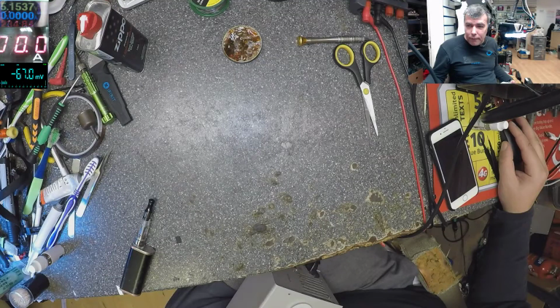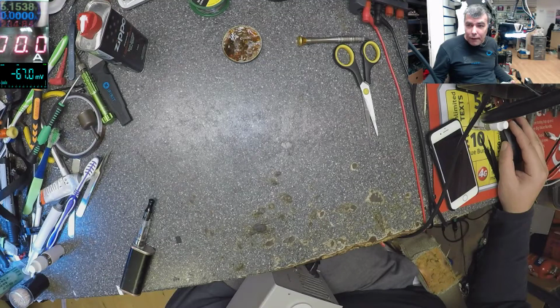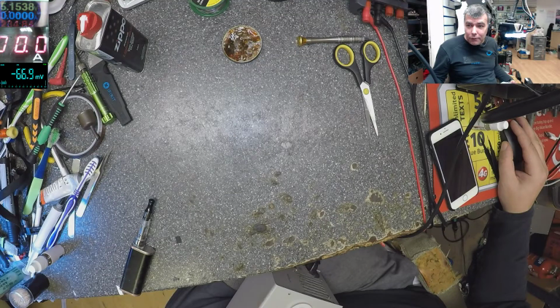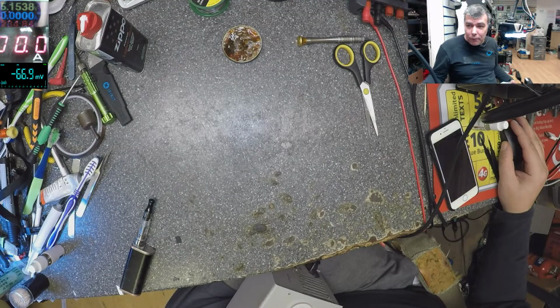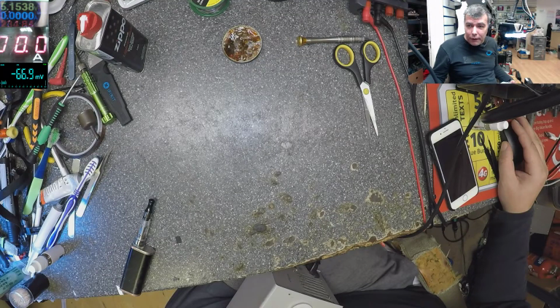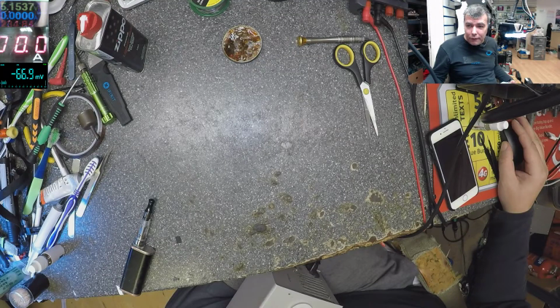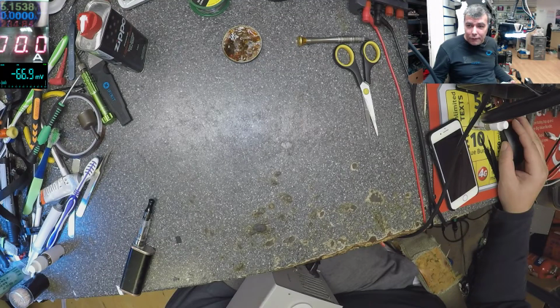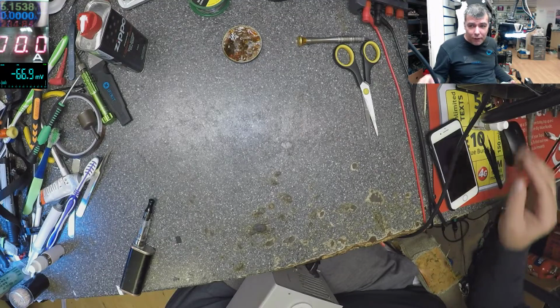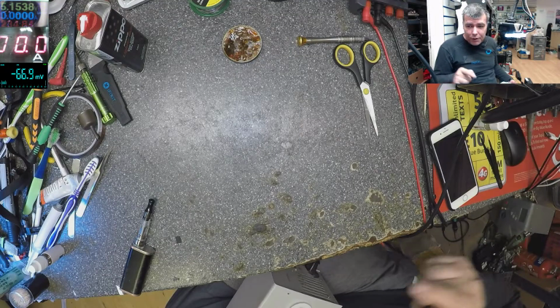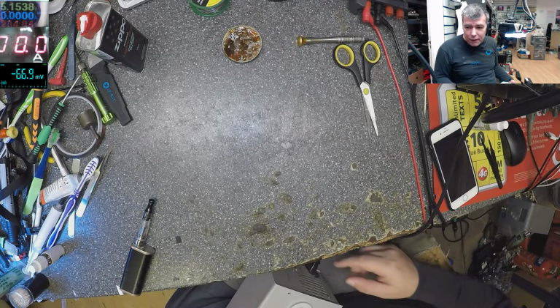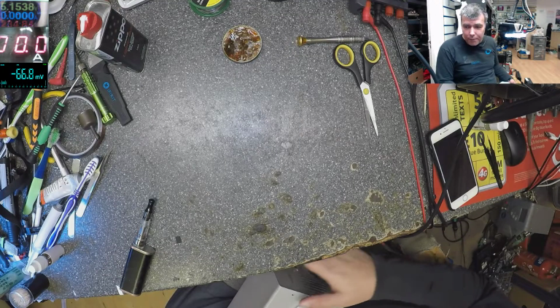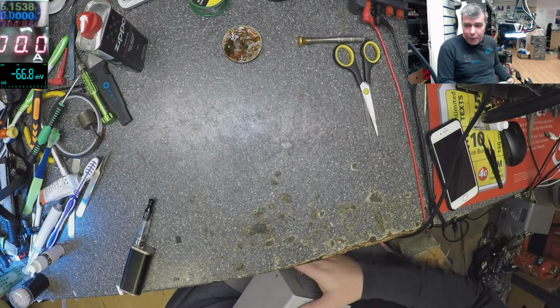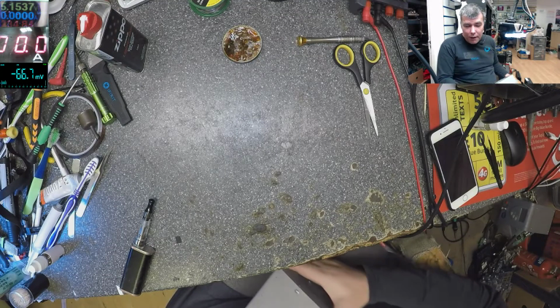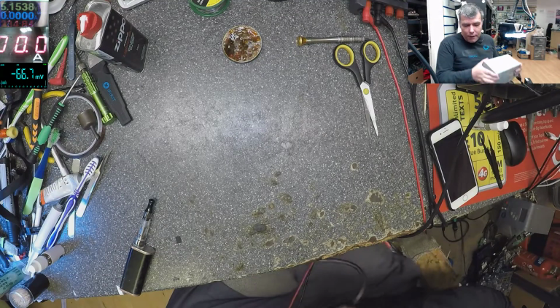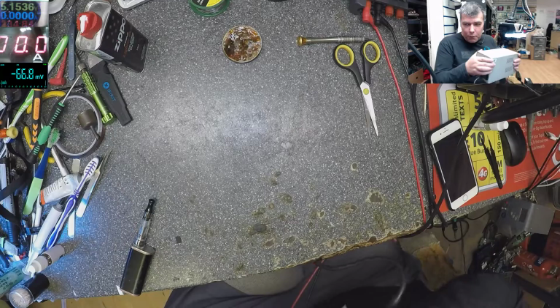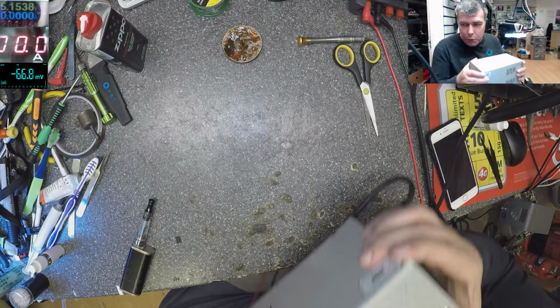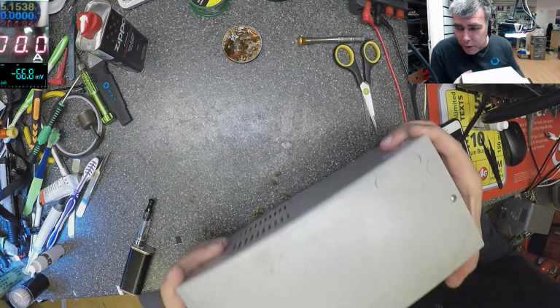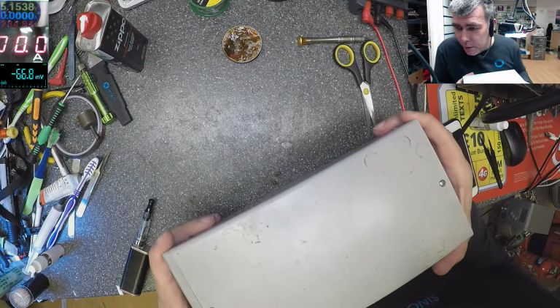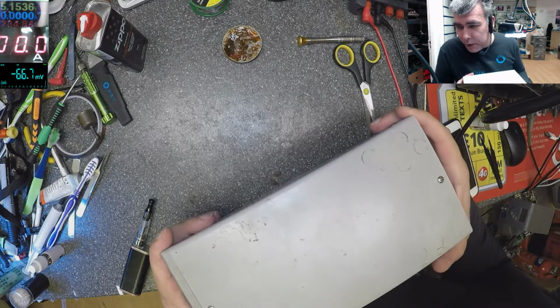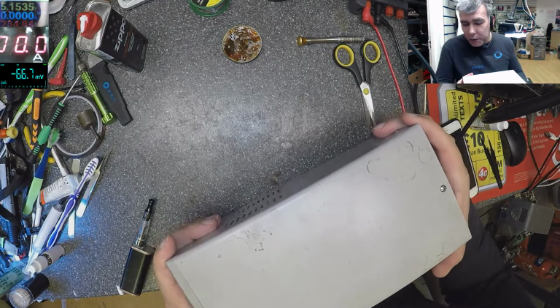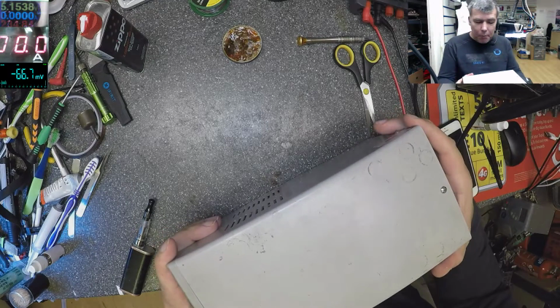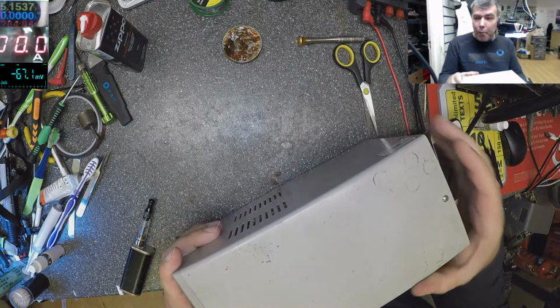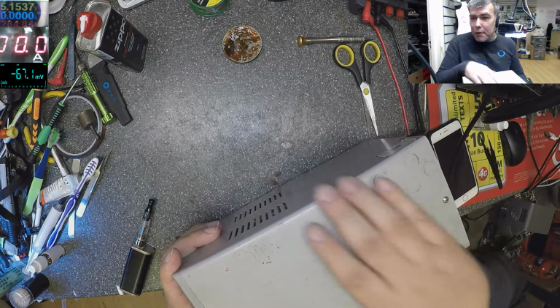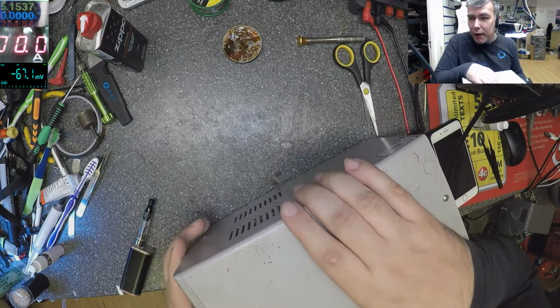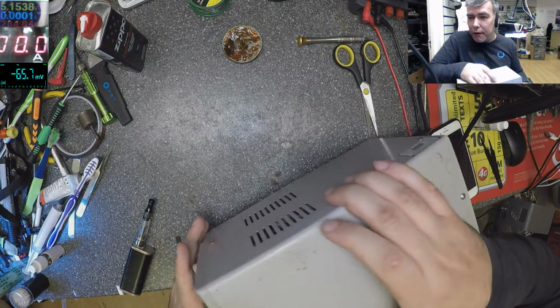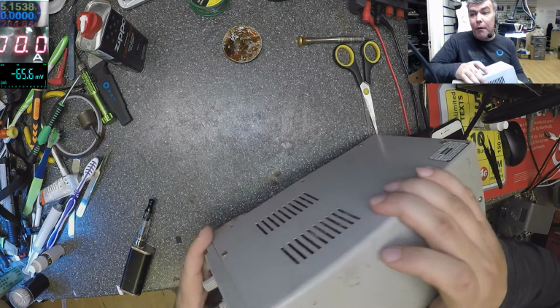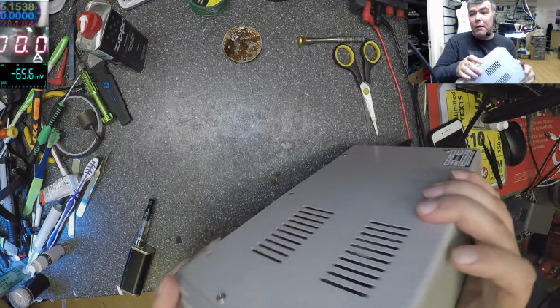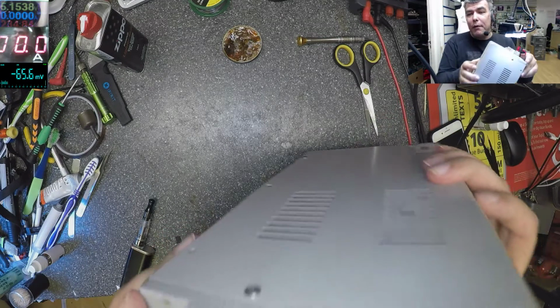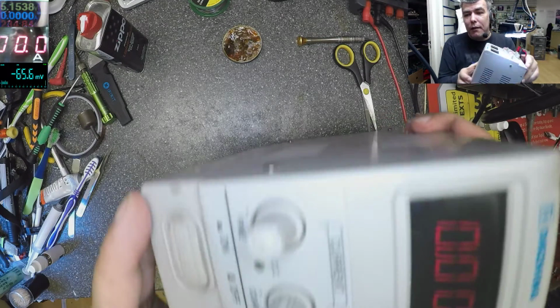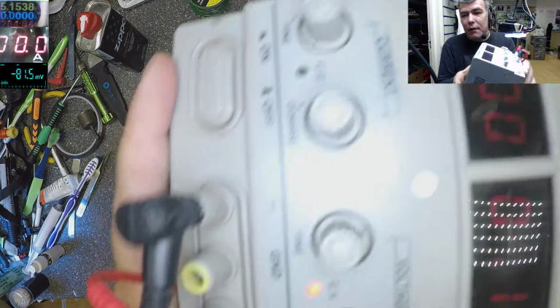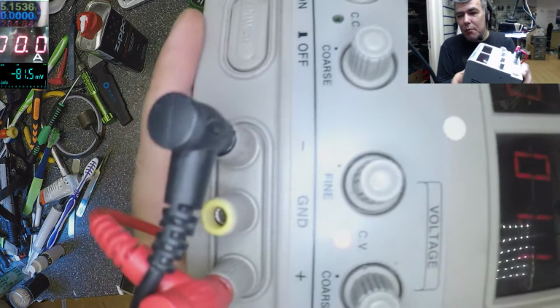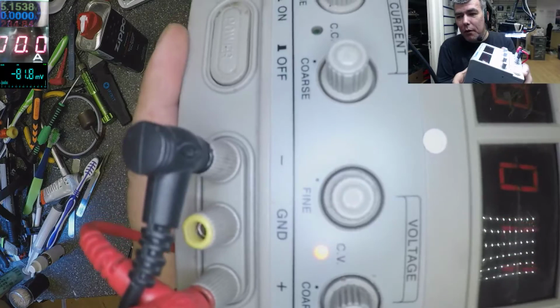Hello! Monday! I just start a quick video about my power supply. You know my power supply? That's a small one.